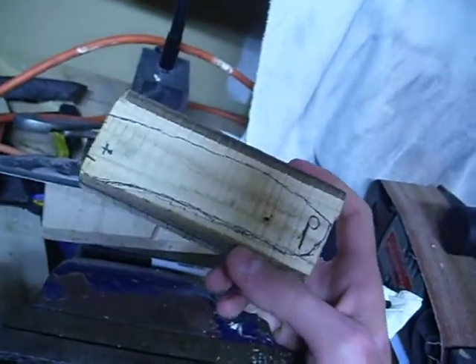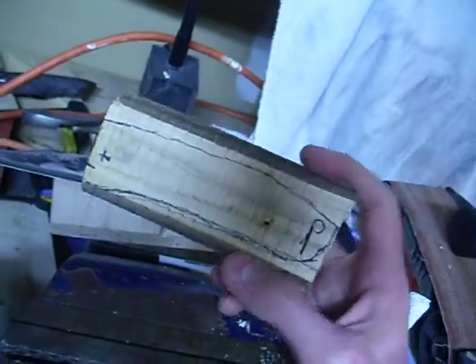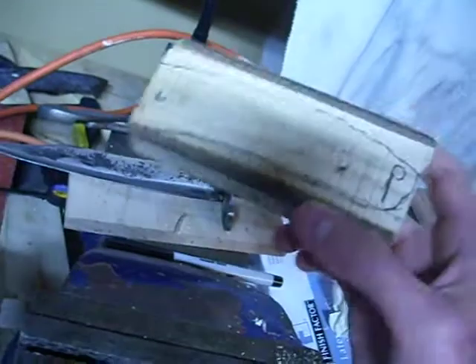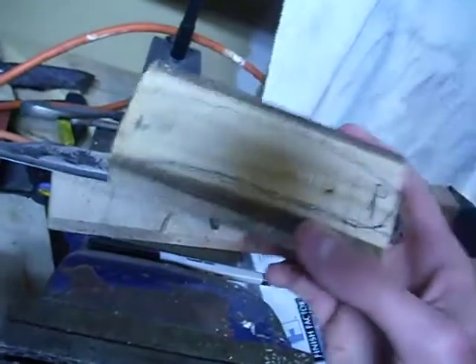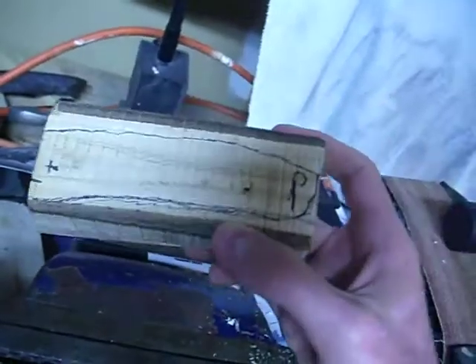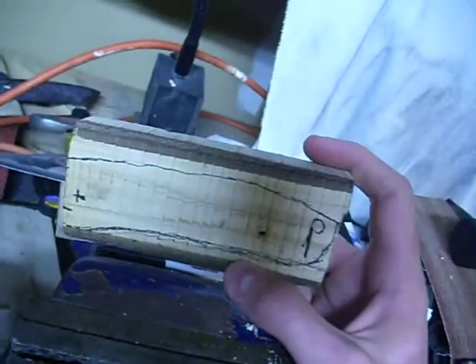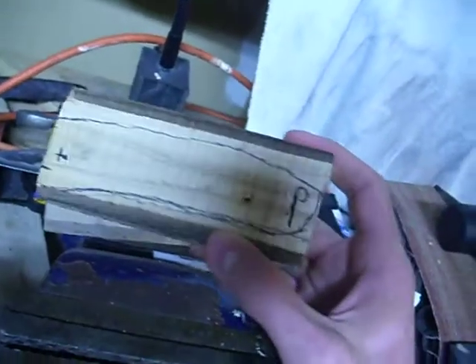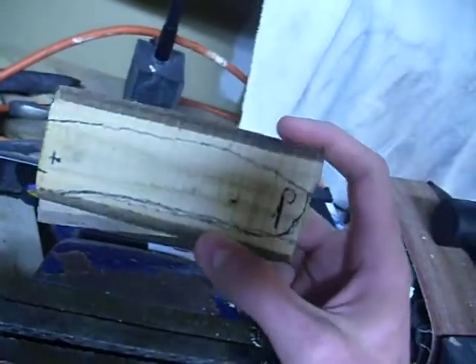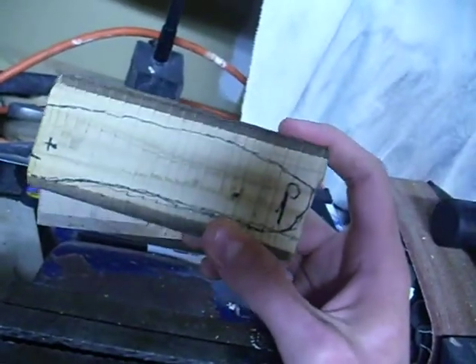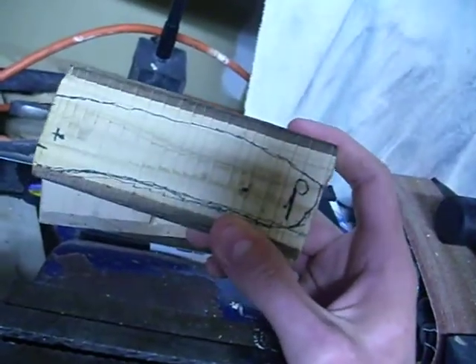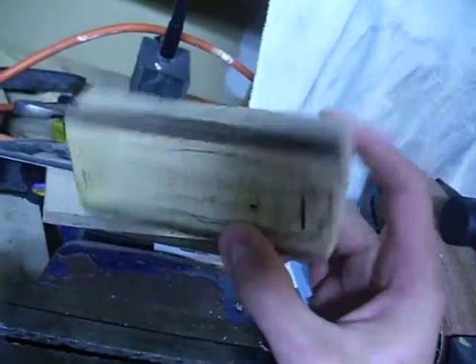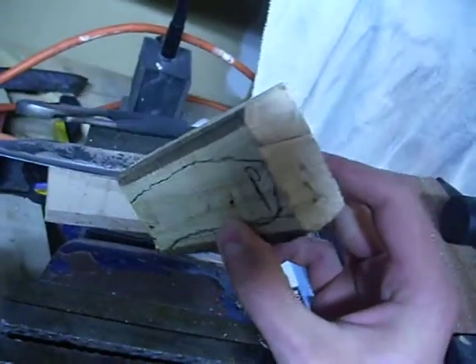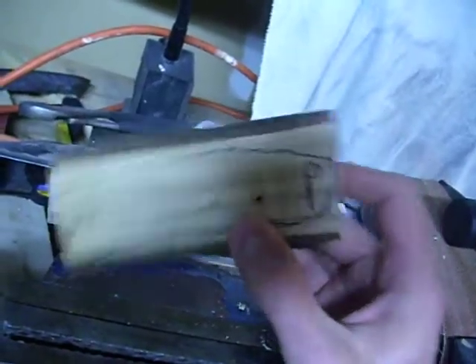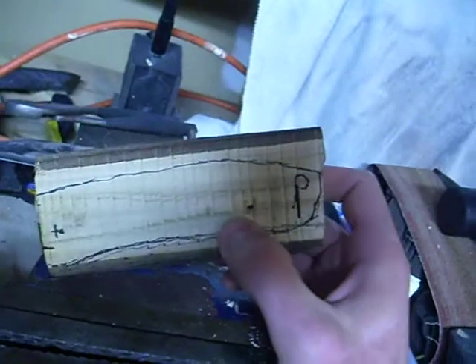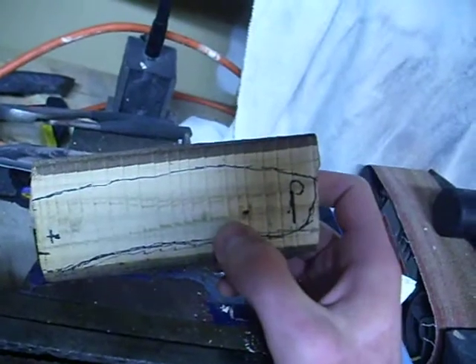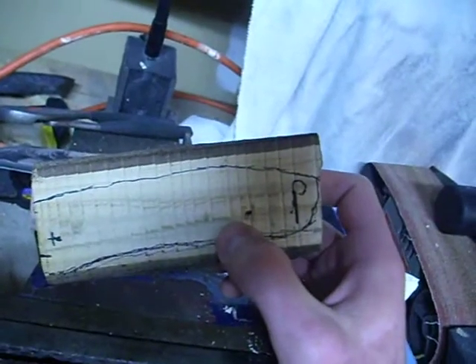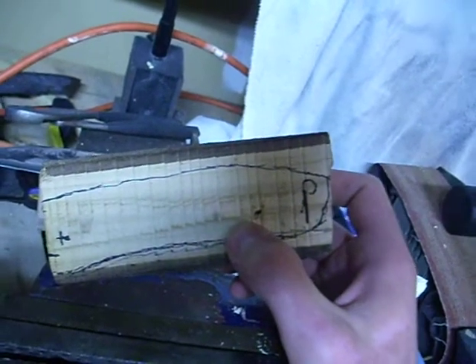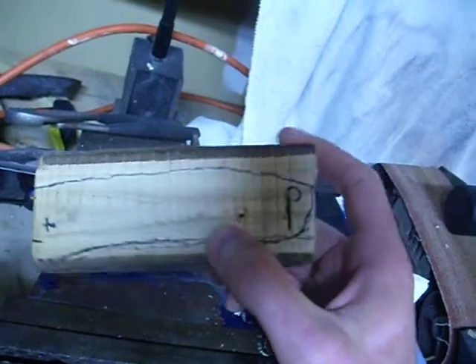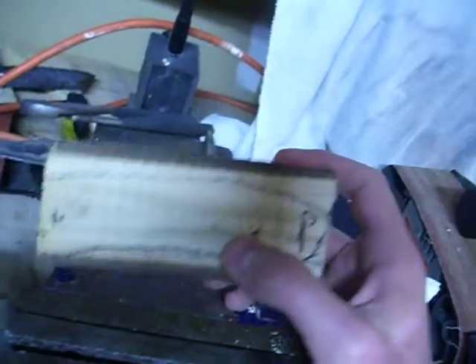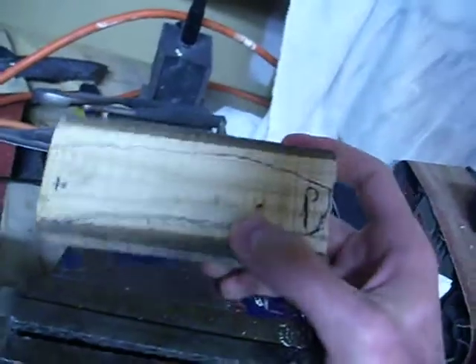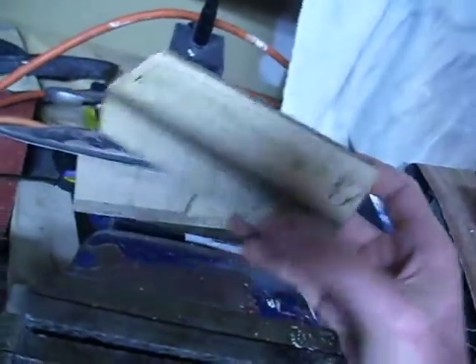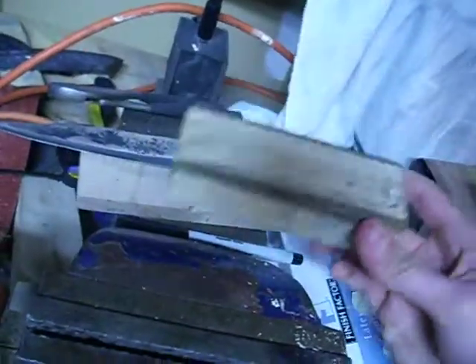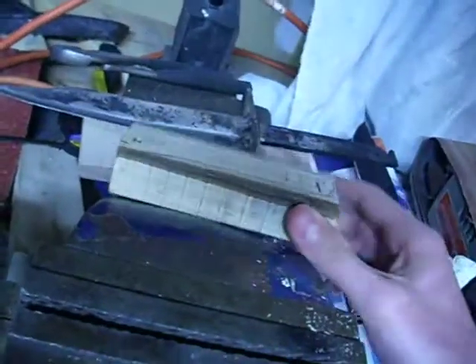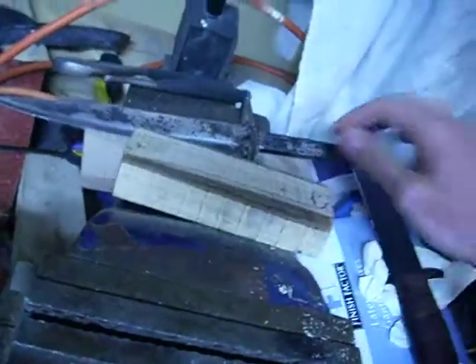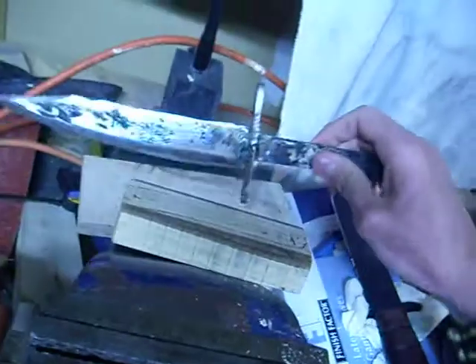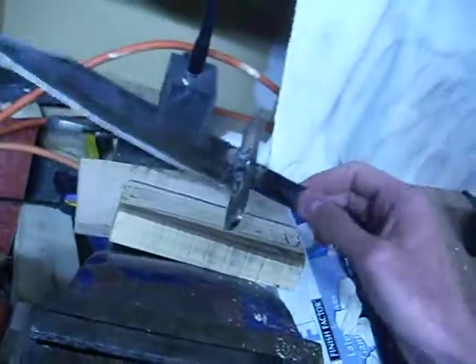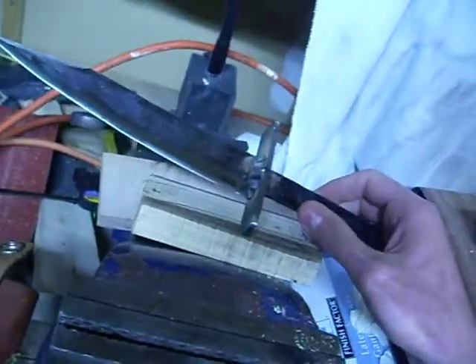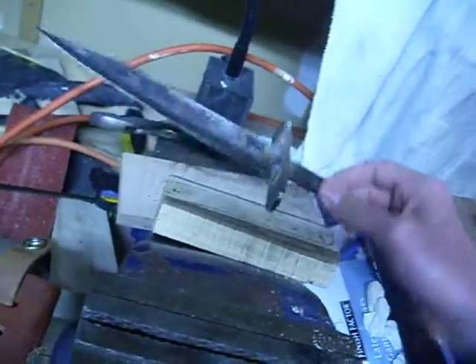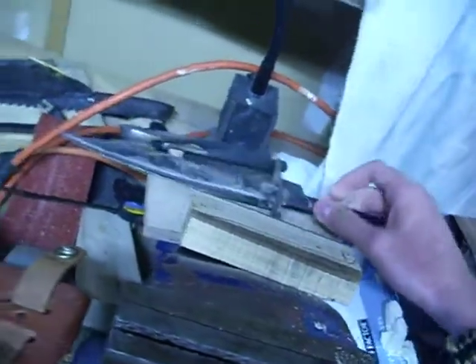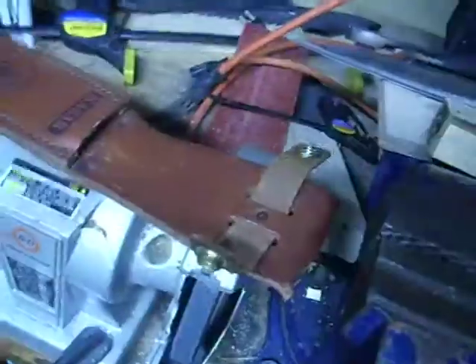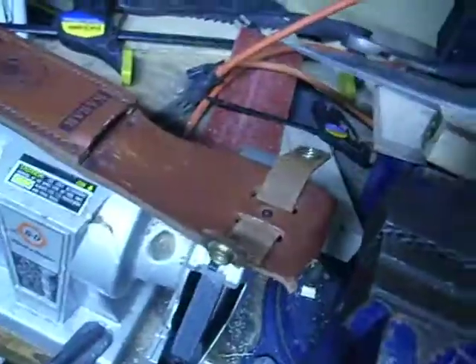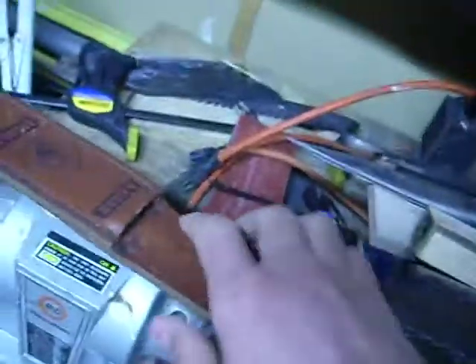While I'm tempering it, I can work on the handle. Then I'm going to stain and lacquer the handle, so it should be a good looking knife. Then I have to make the leather sheath.